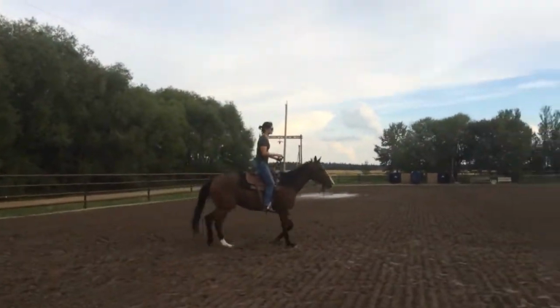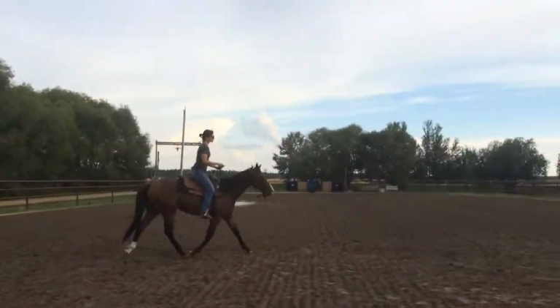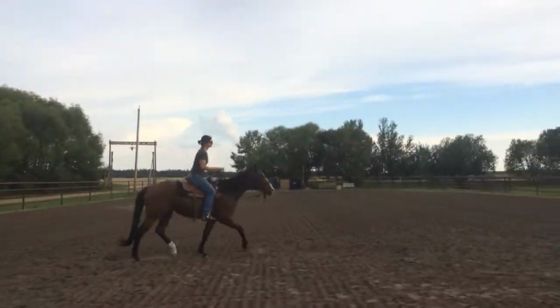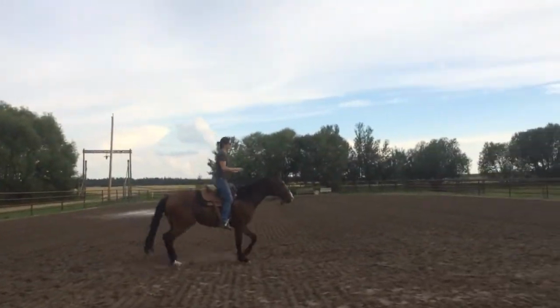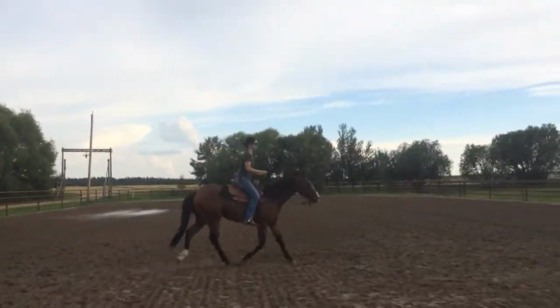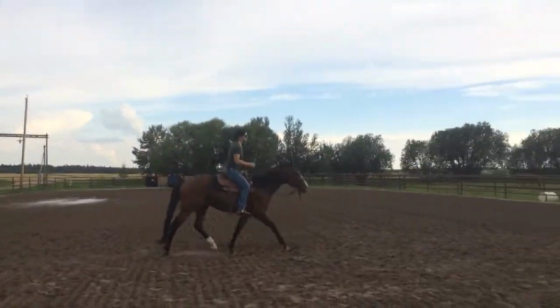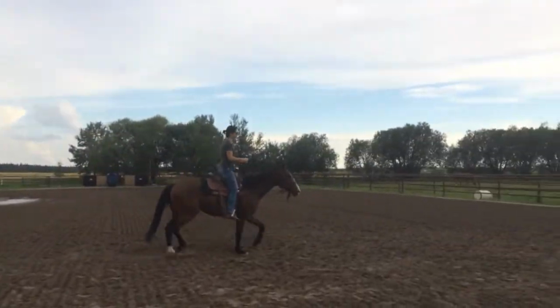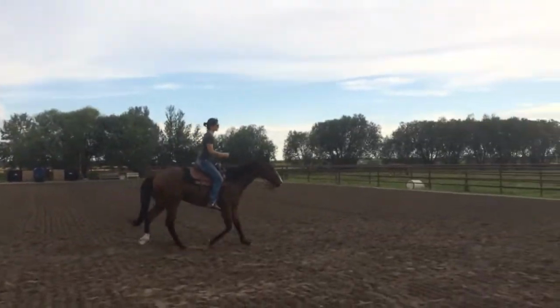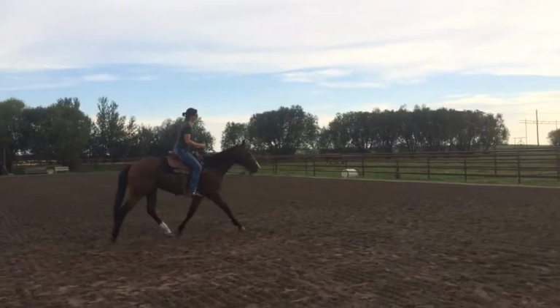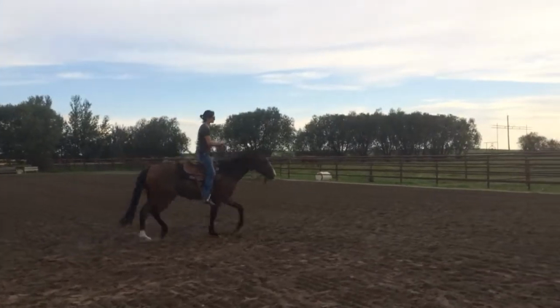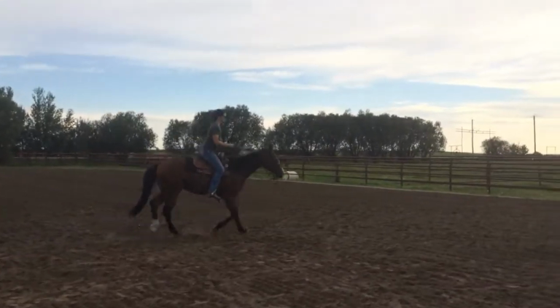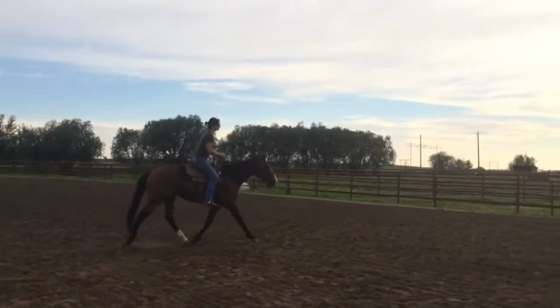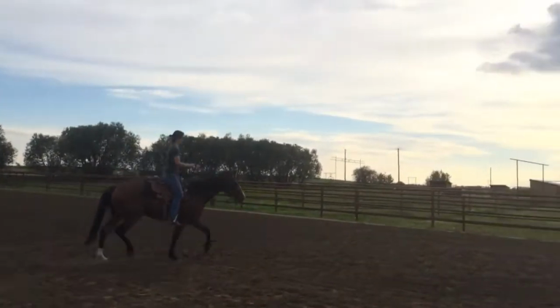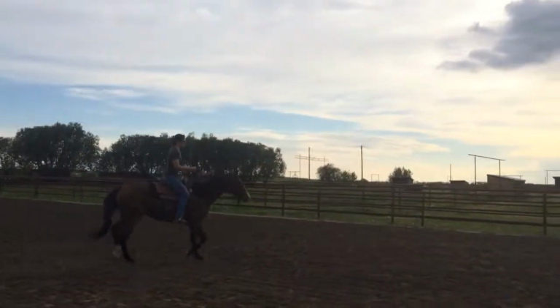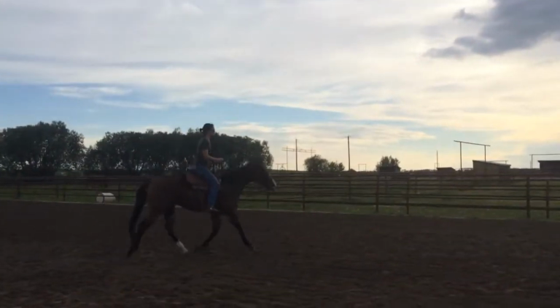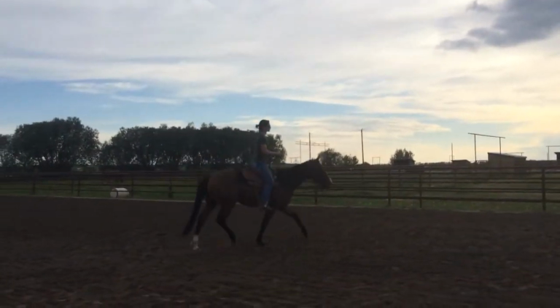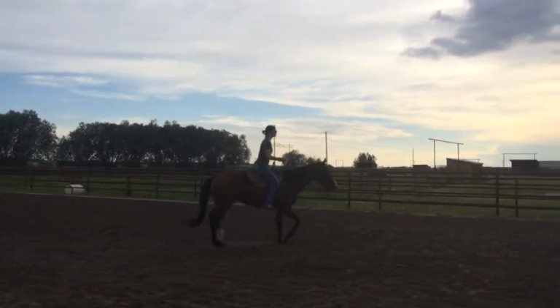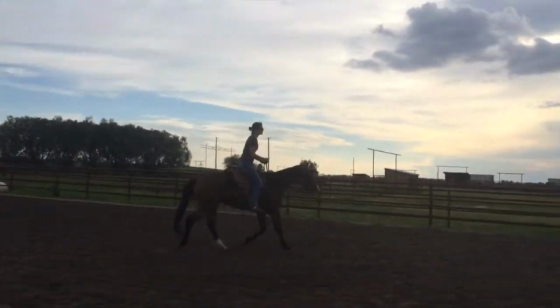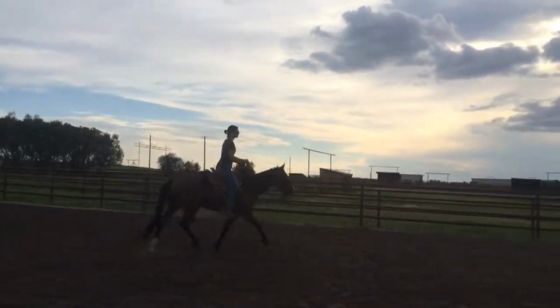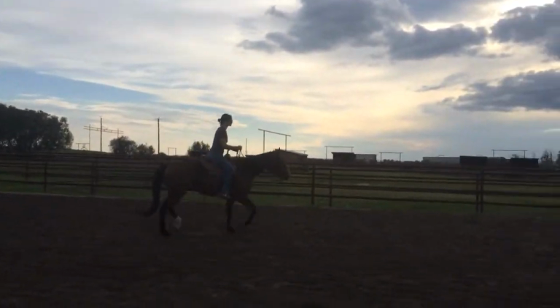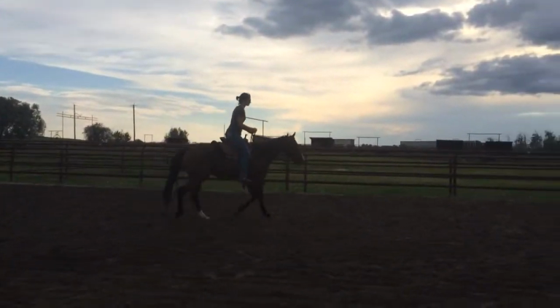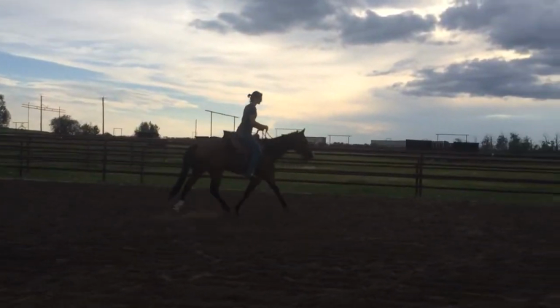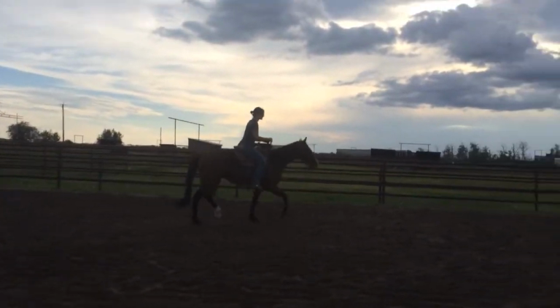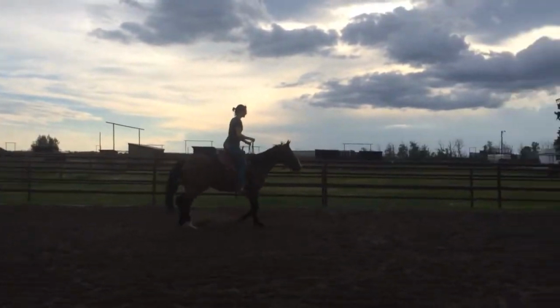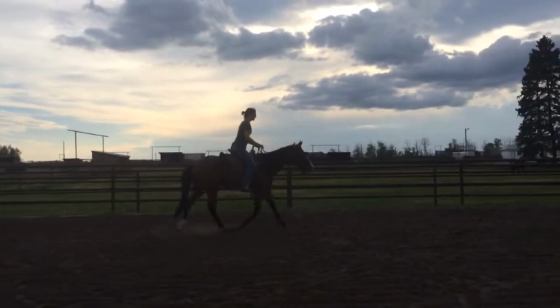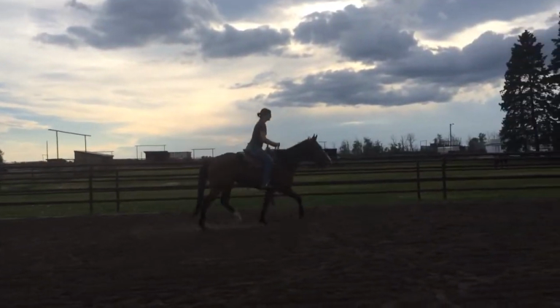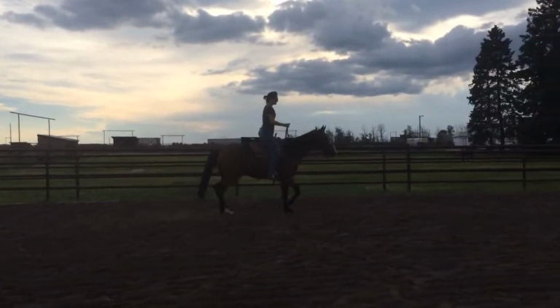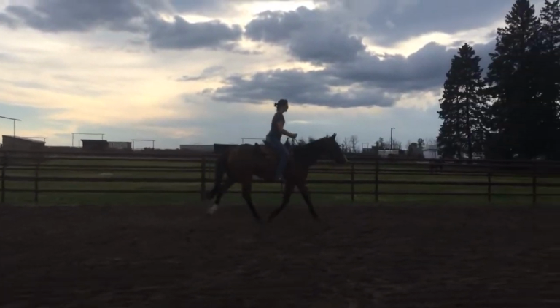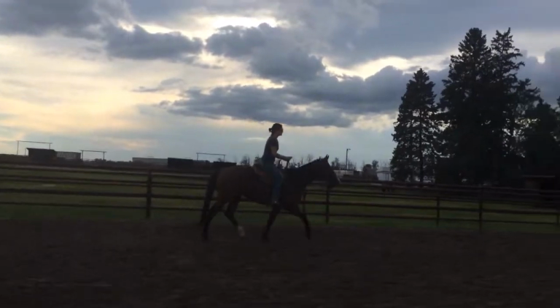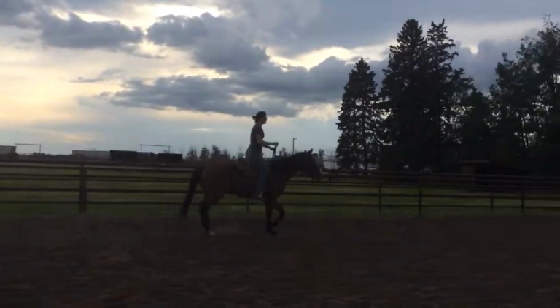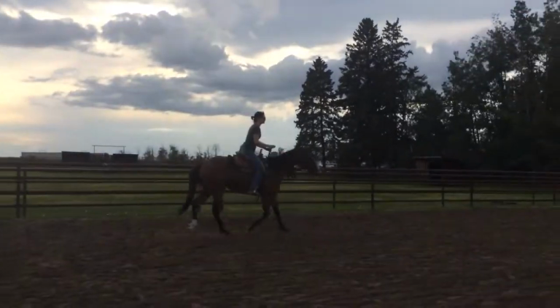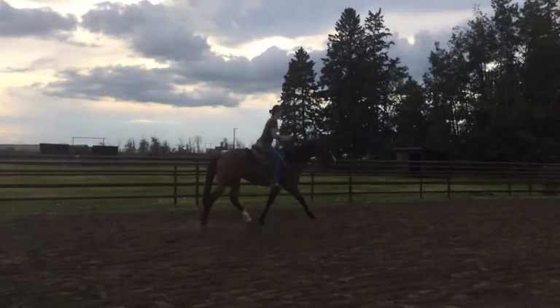Any time you'd like to canter, it'd be just fine with me. Just post them up into a canter — post harder and harder. Right side of your body forward.